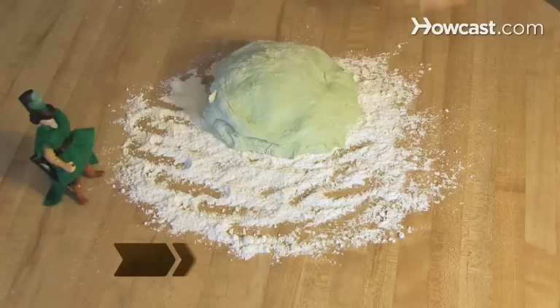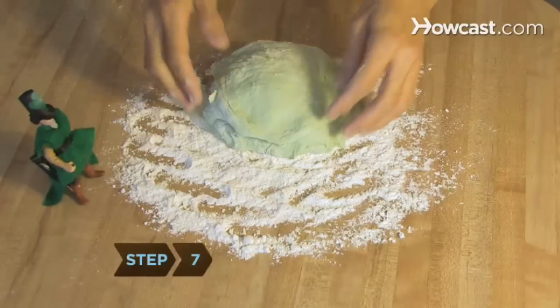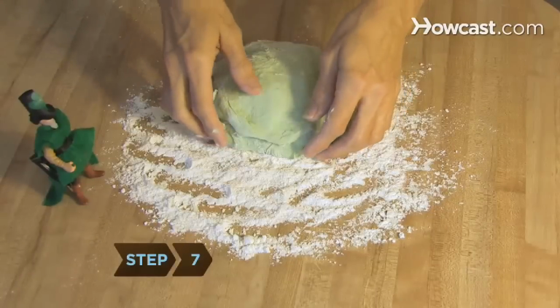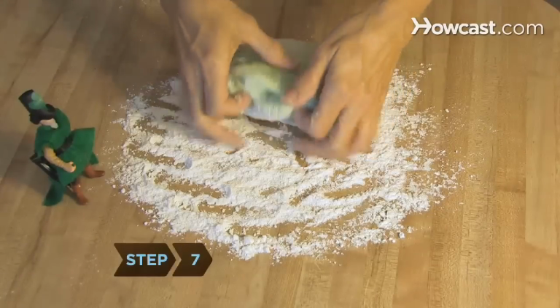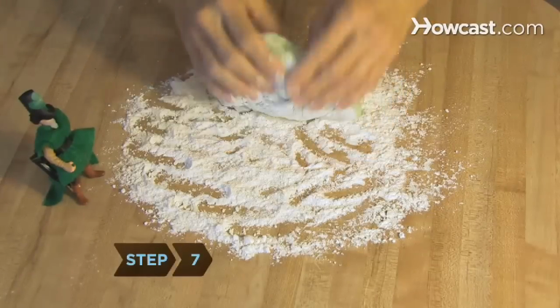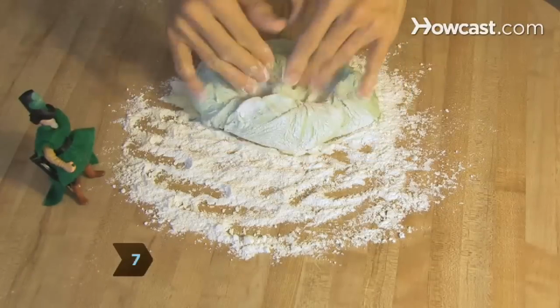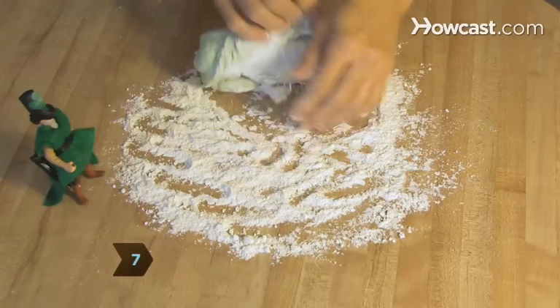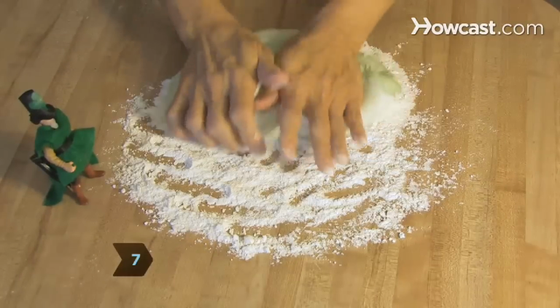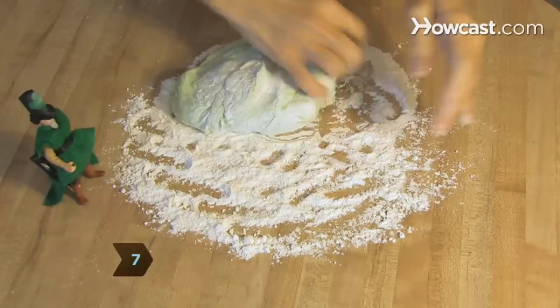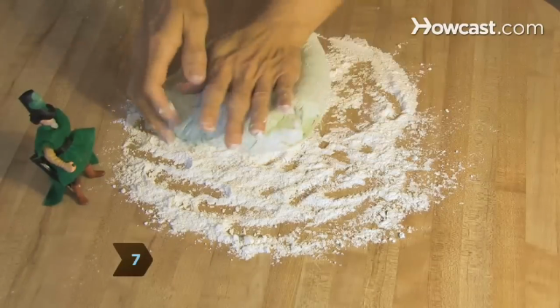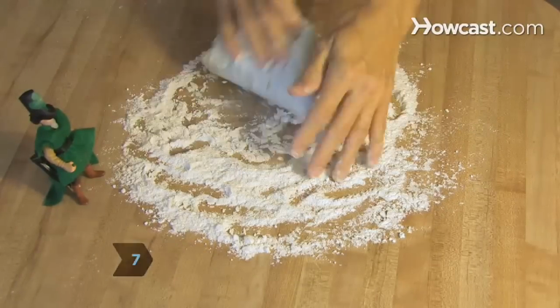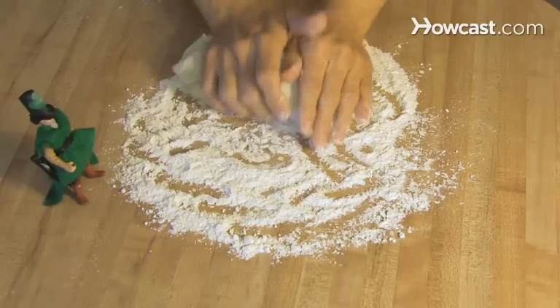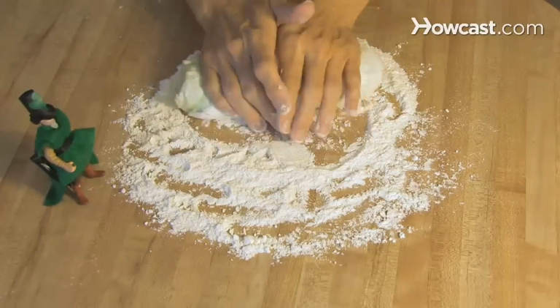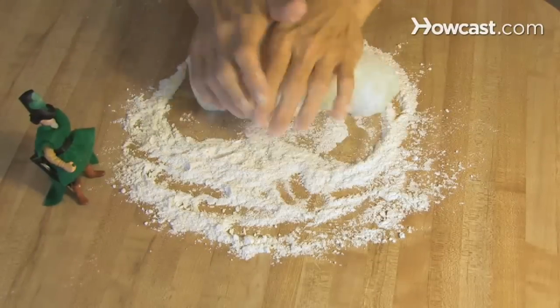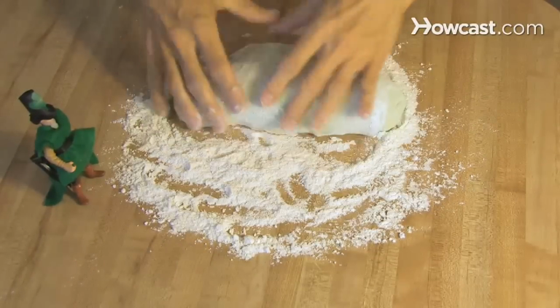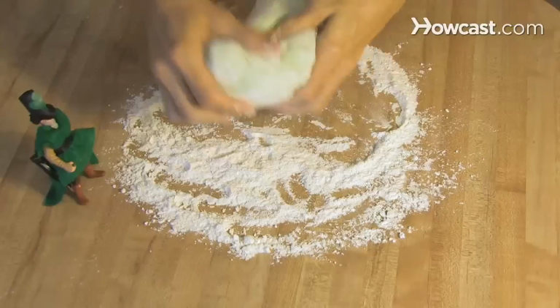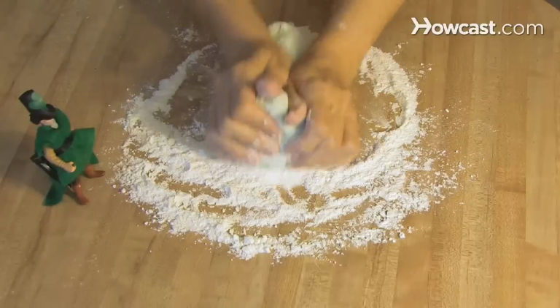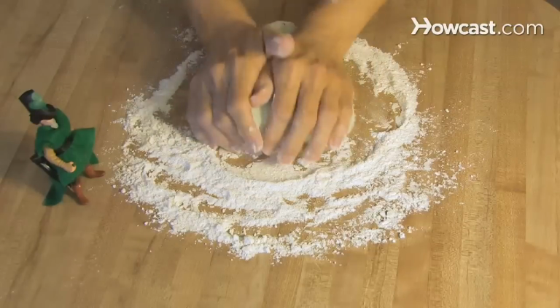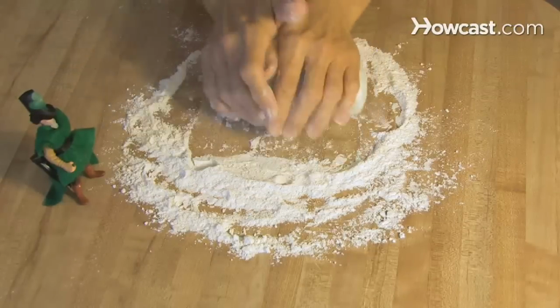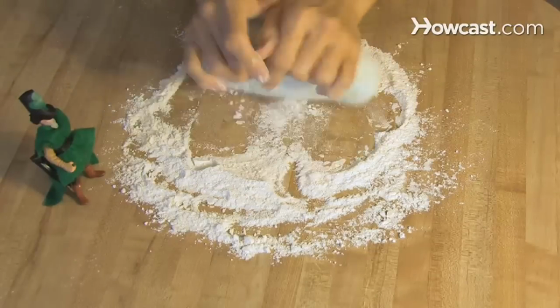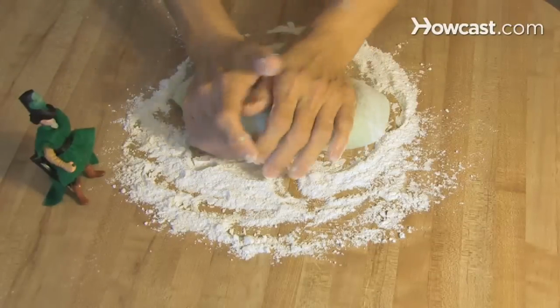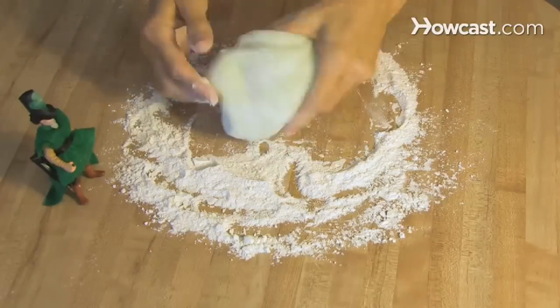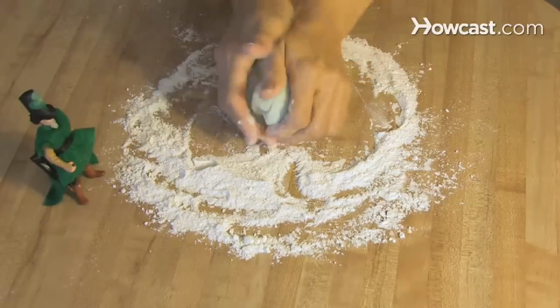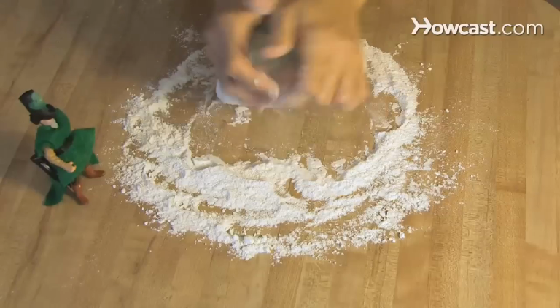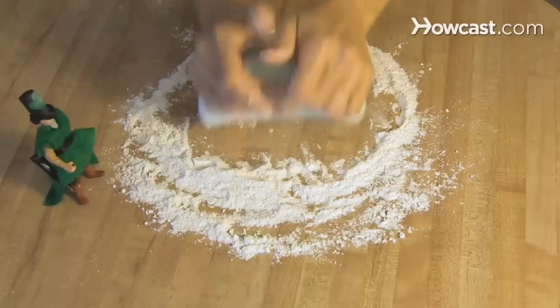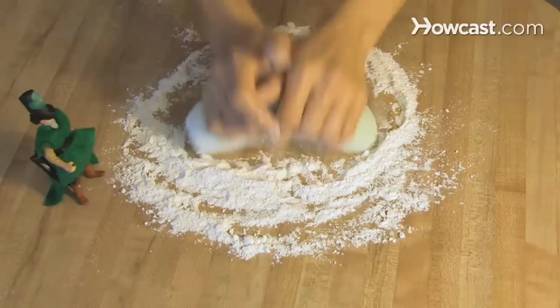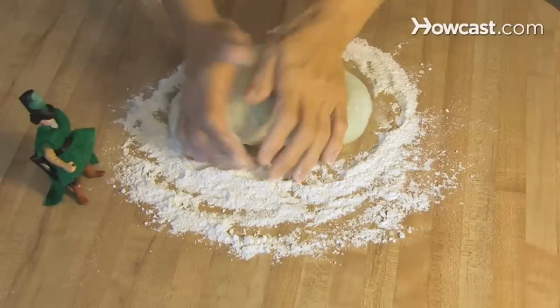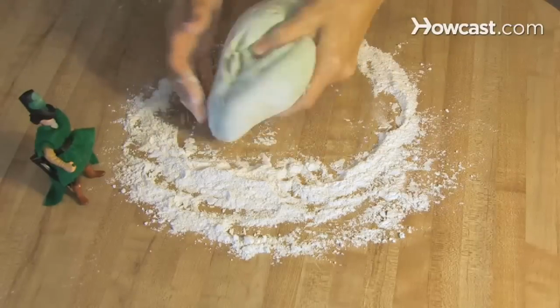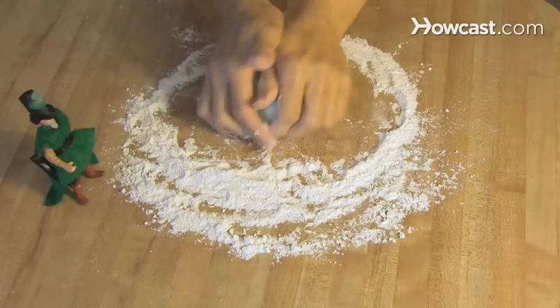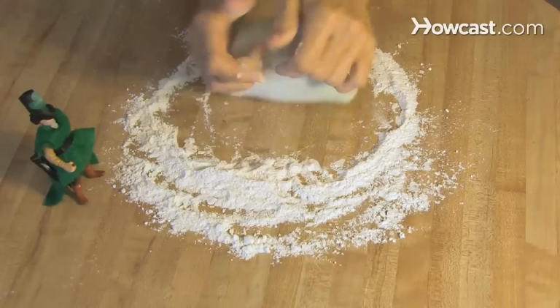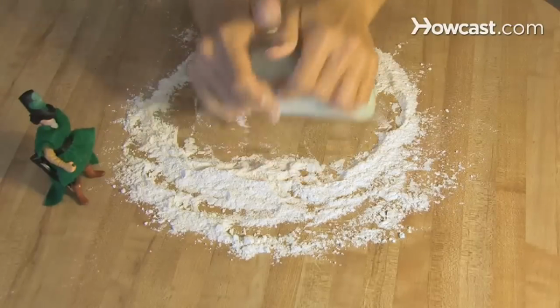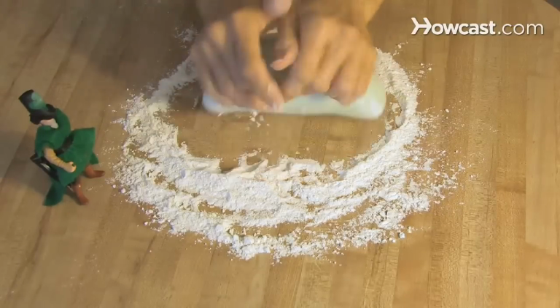Step 7: Spread flour on your work surface and begin to knead the dough, making sure to add more flour when dough begins to stick. Continue this process until the dough has an elastic quality and feels smooth throughout. This should take about 10 minutes.